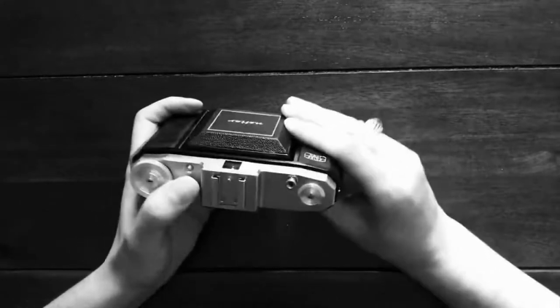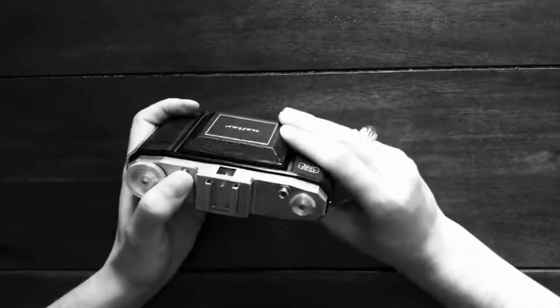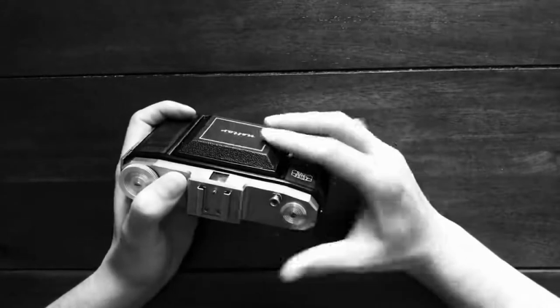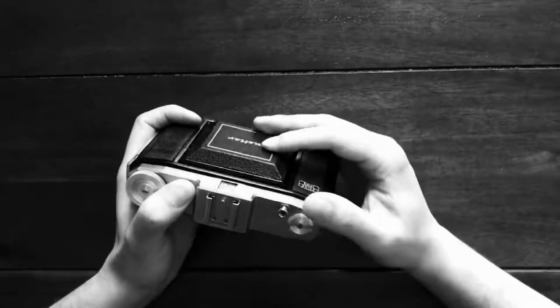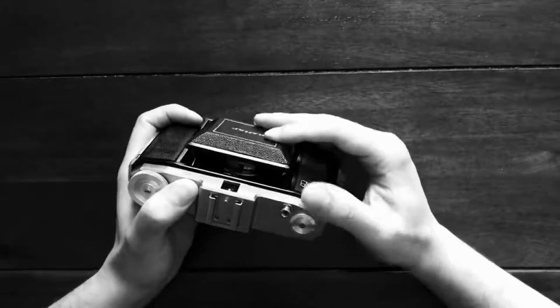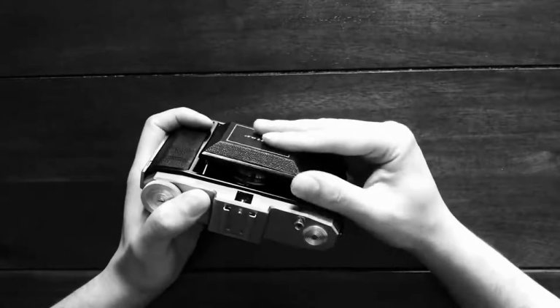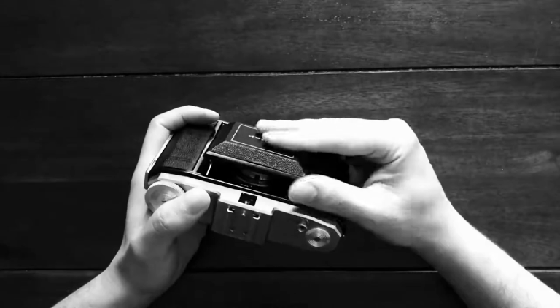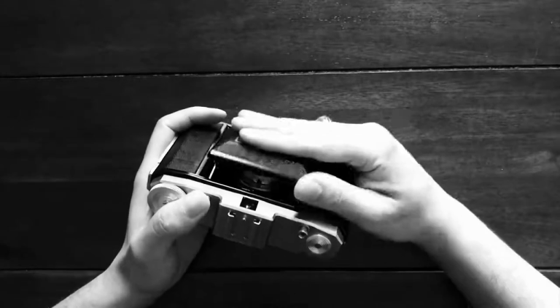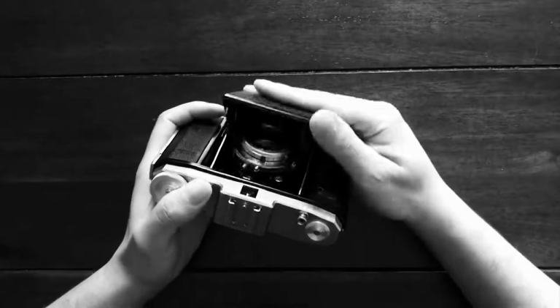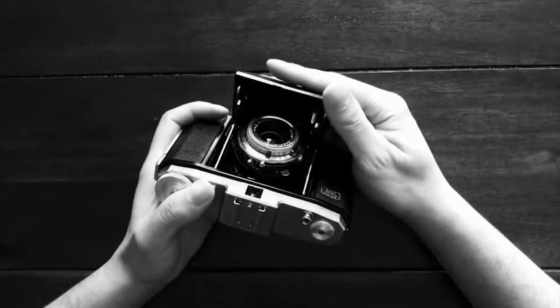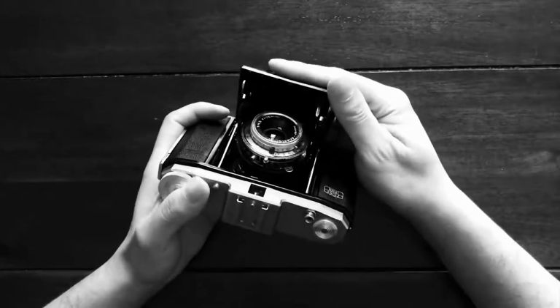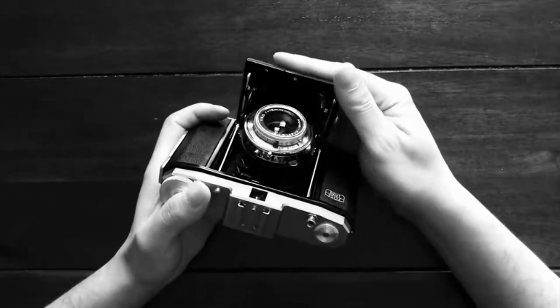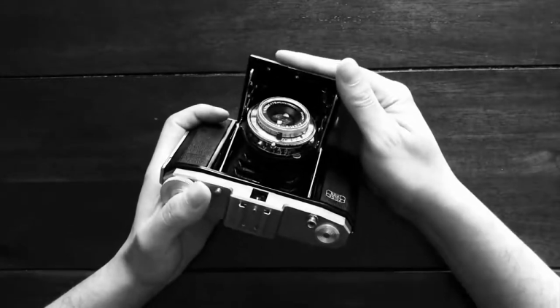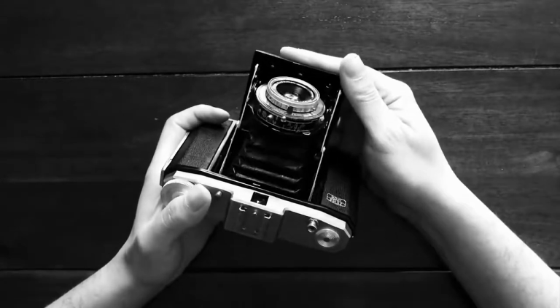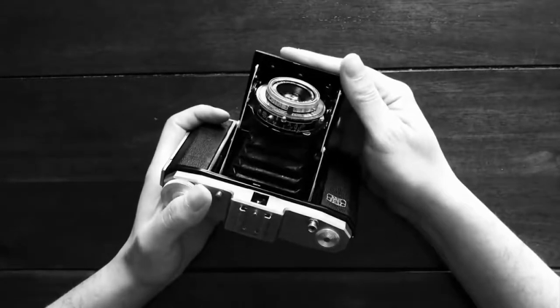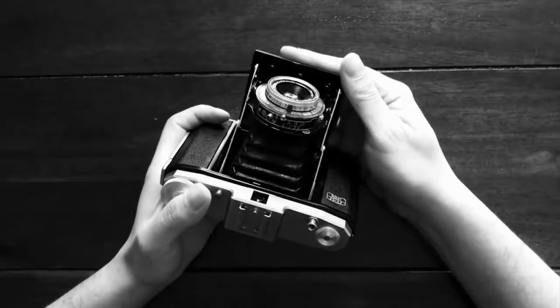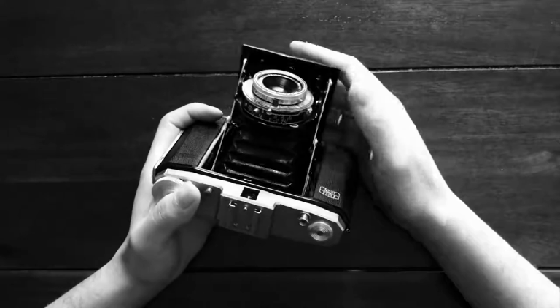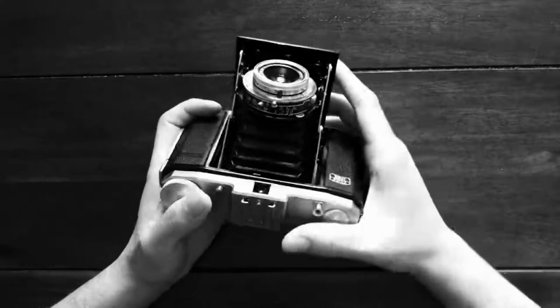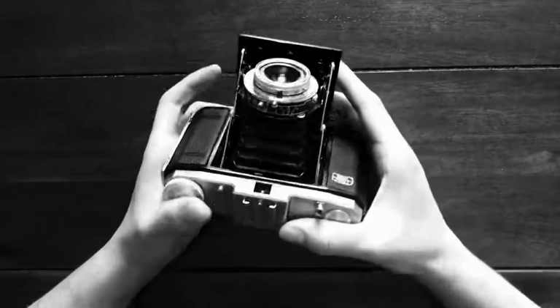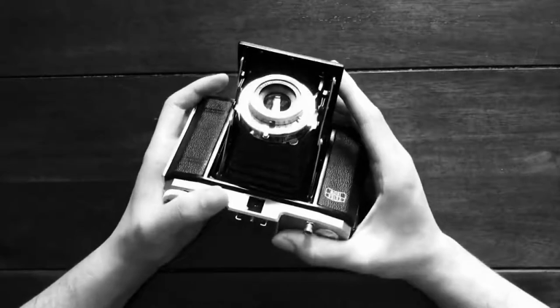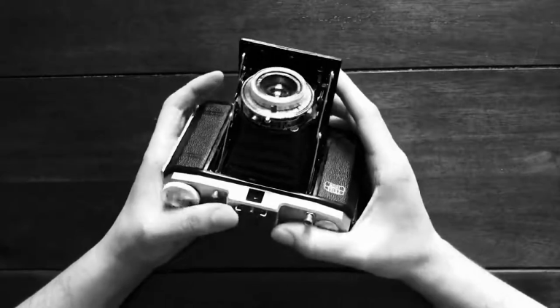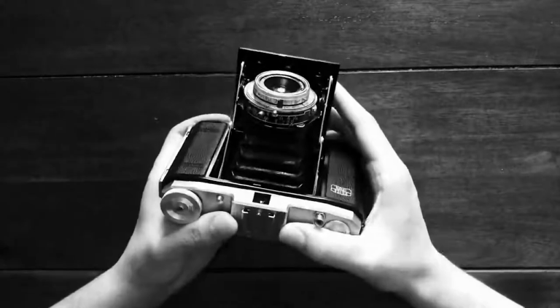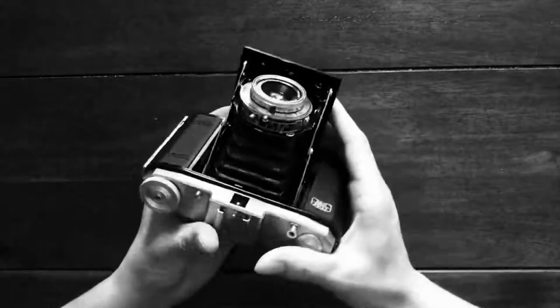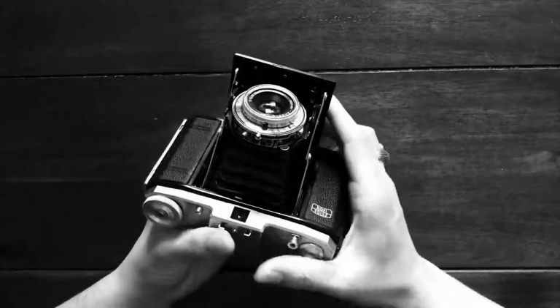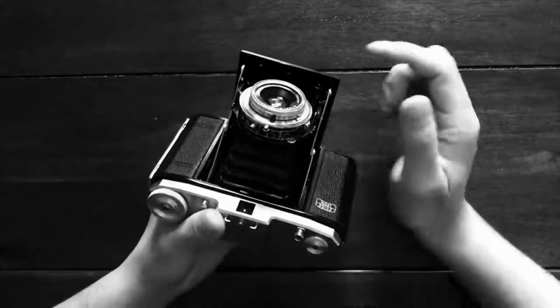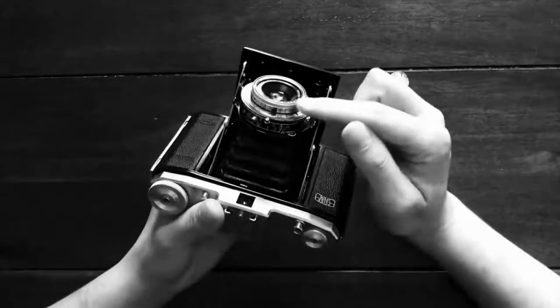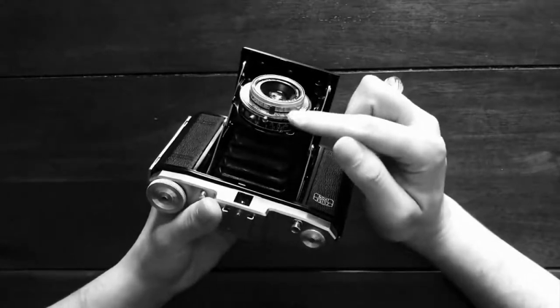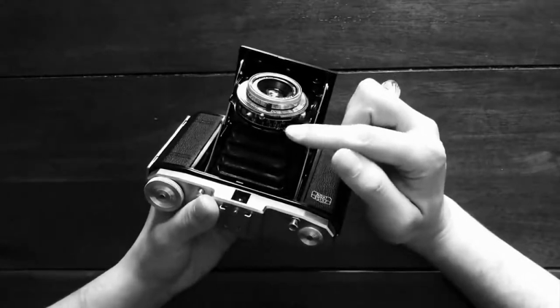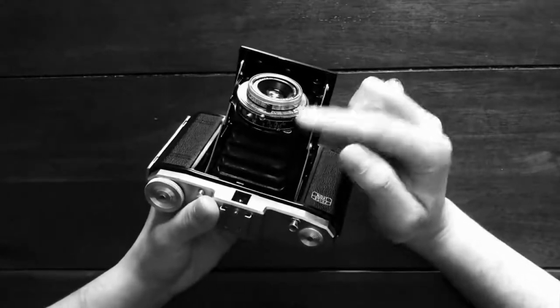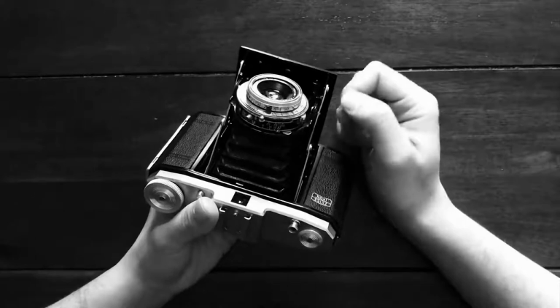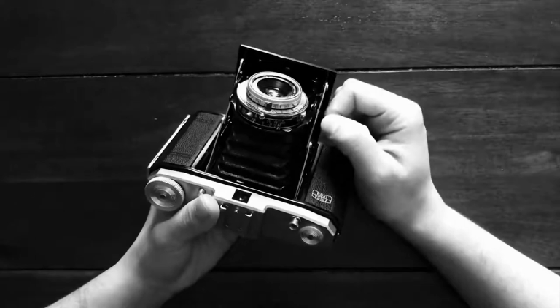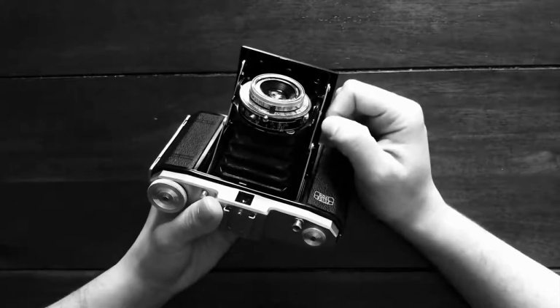We can open this camera just by pressing — so just be careful when you open up your camera and let the bellows pop out. On here you've got three main things that you need to look after.